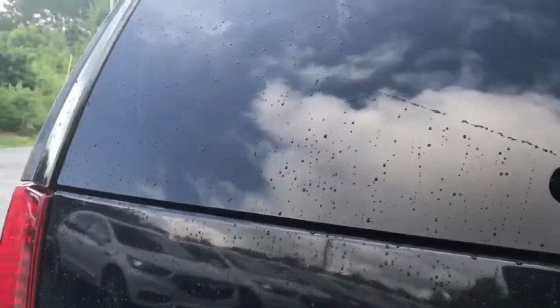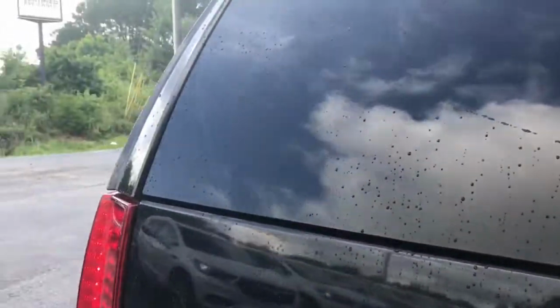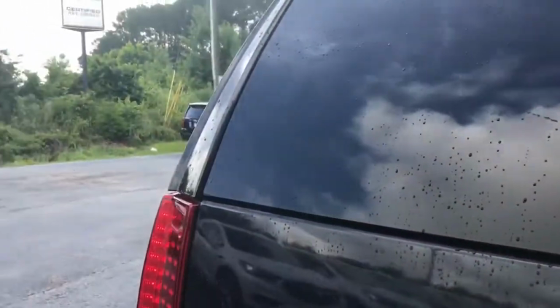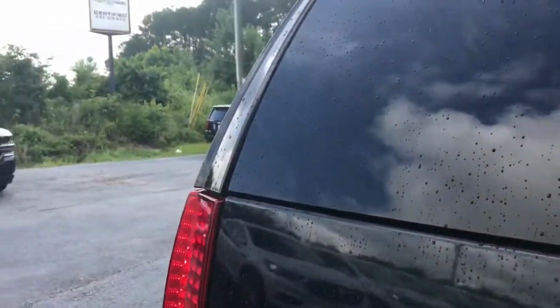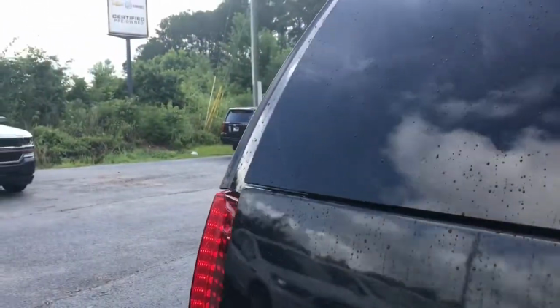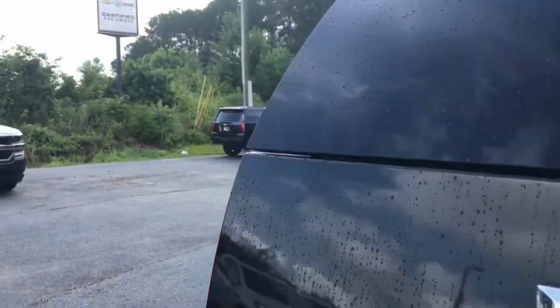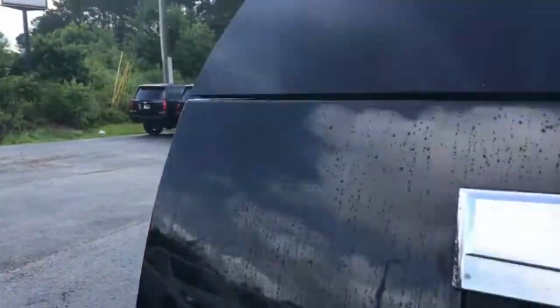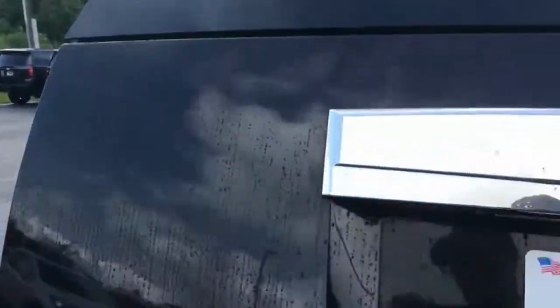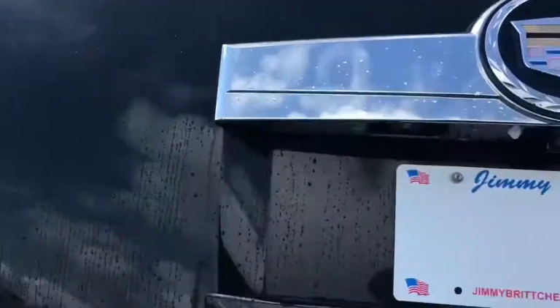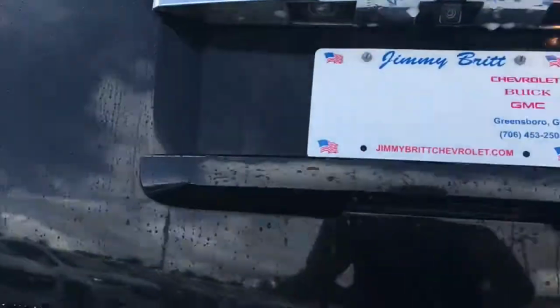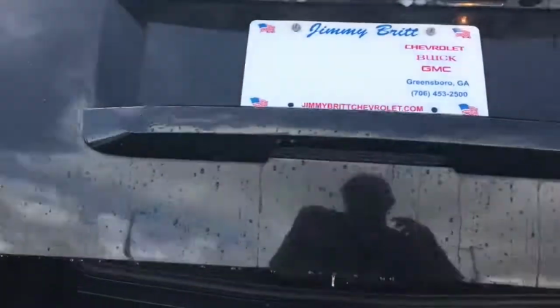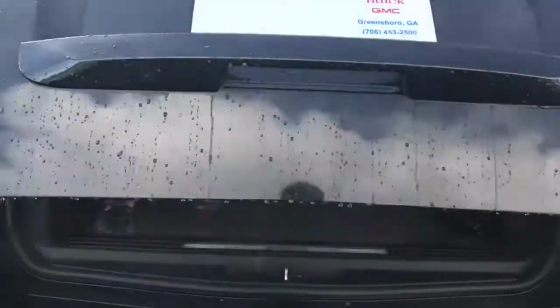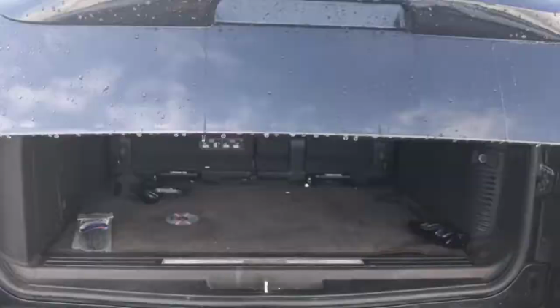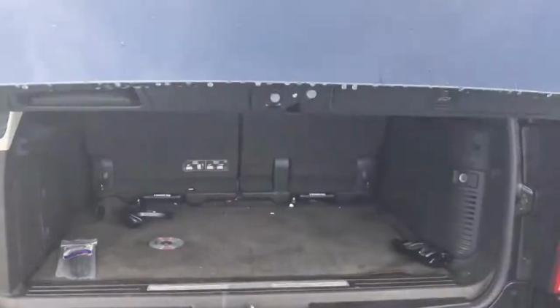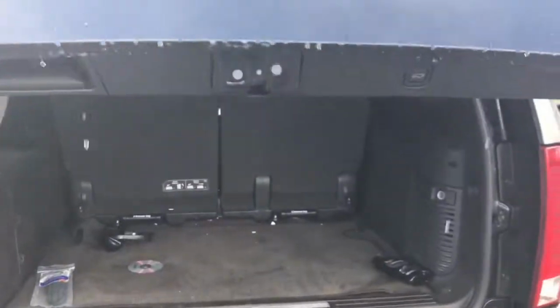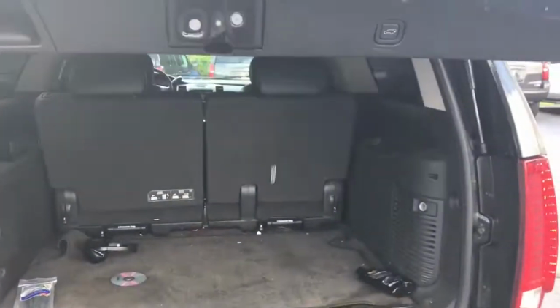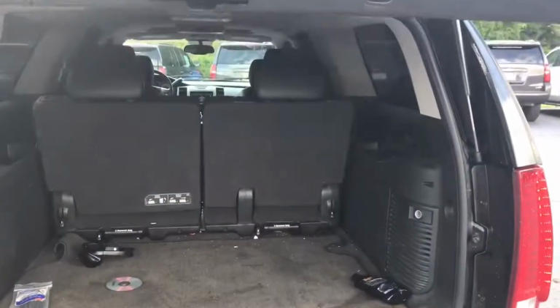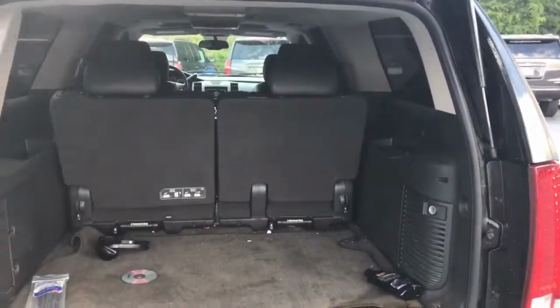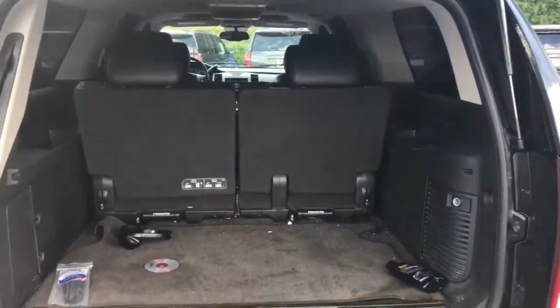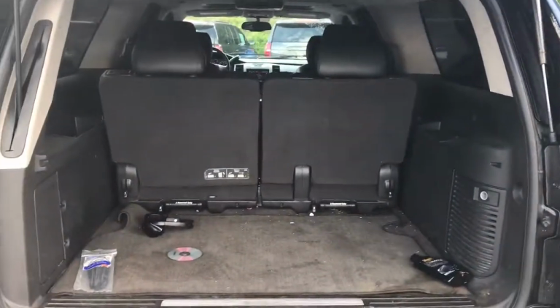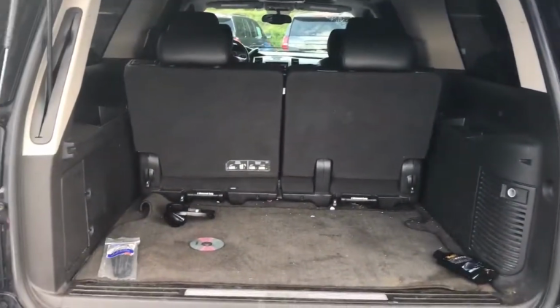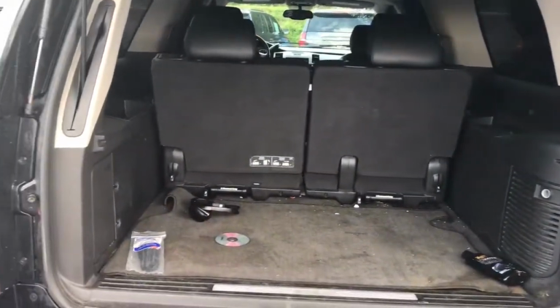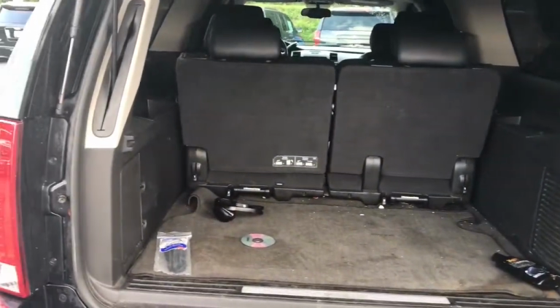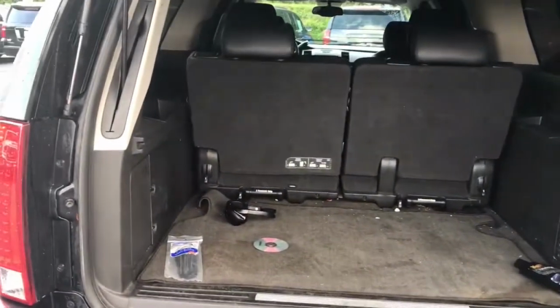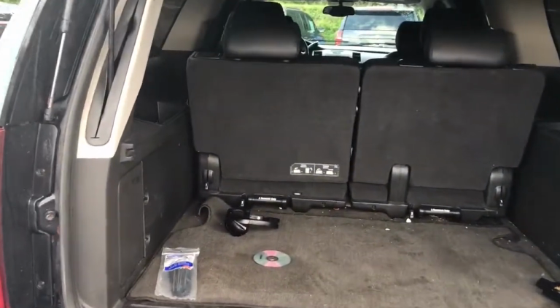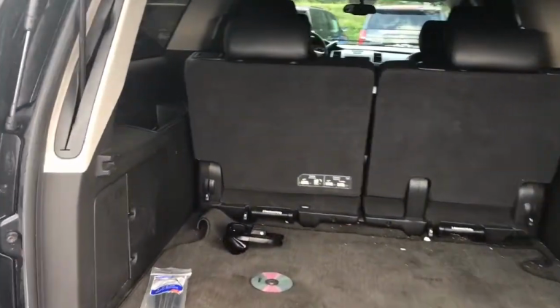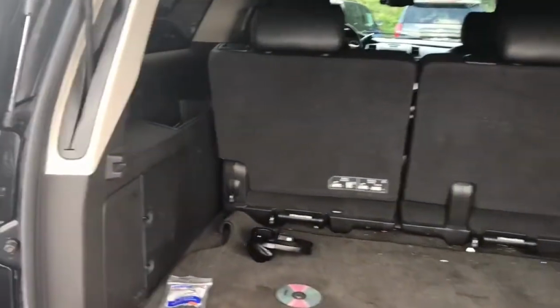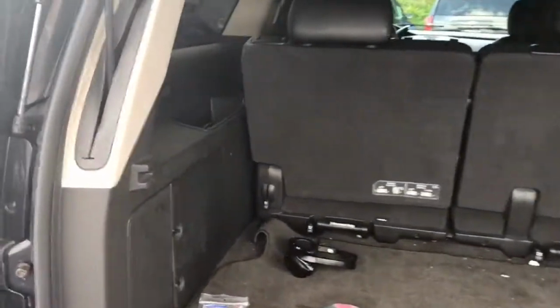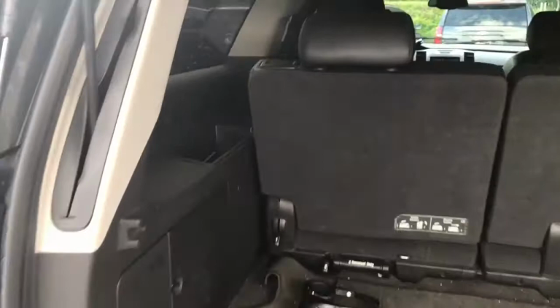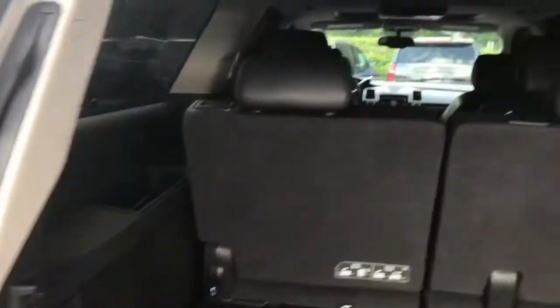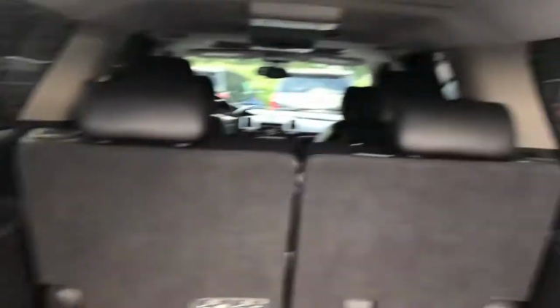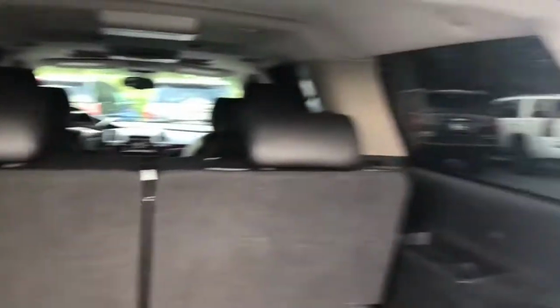The rear hatch opens for ample space for toting around everything that you need, and the split fold seats in the back will give you even more space.